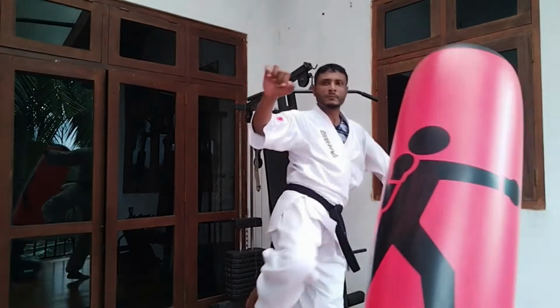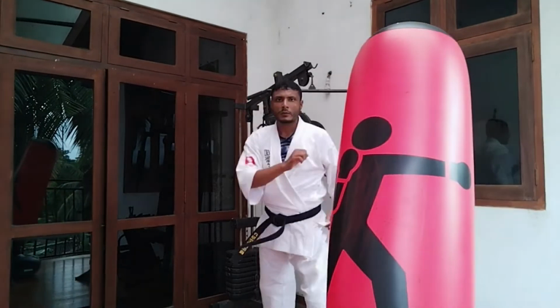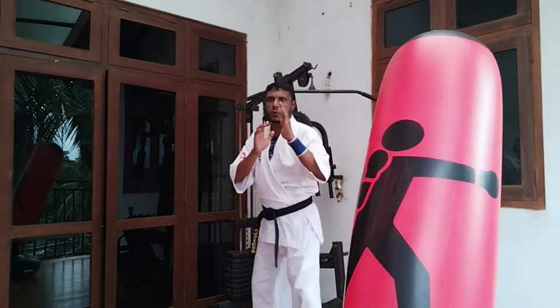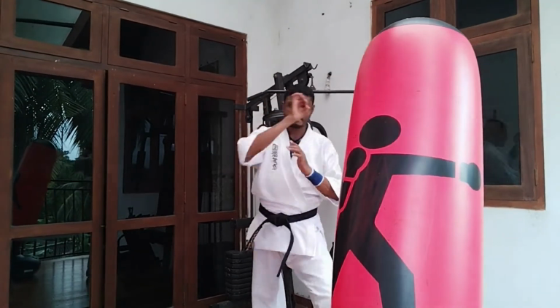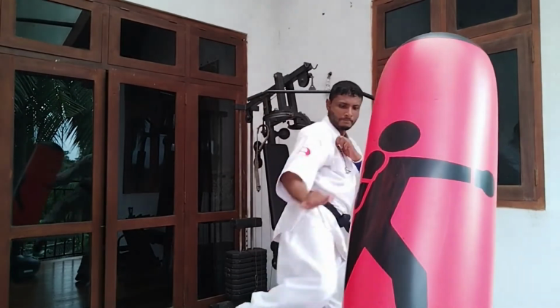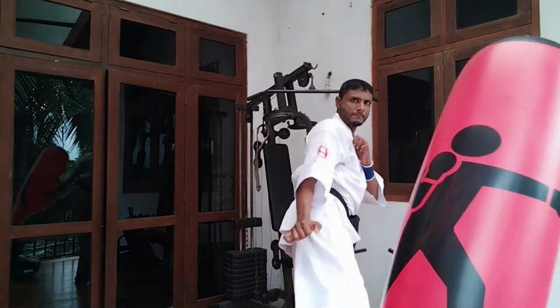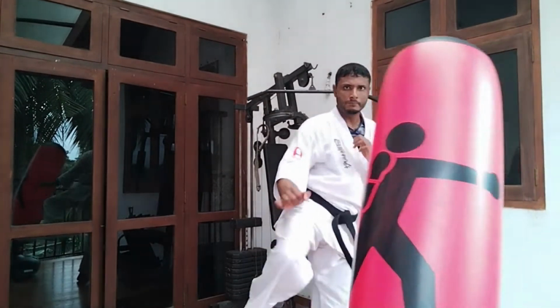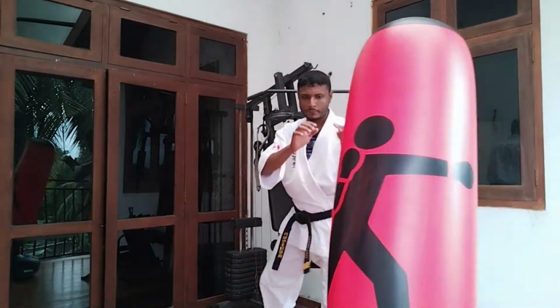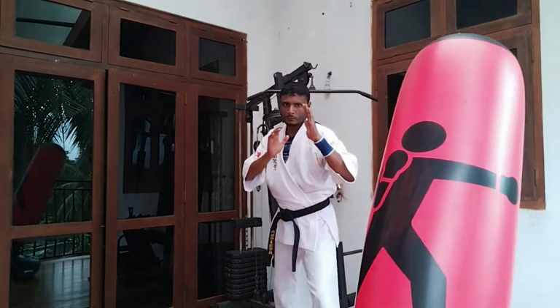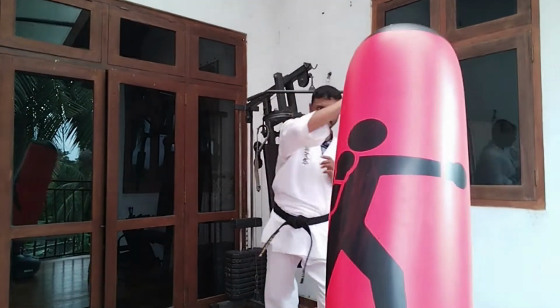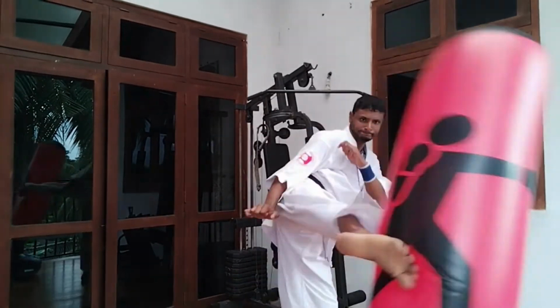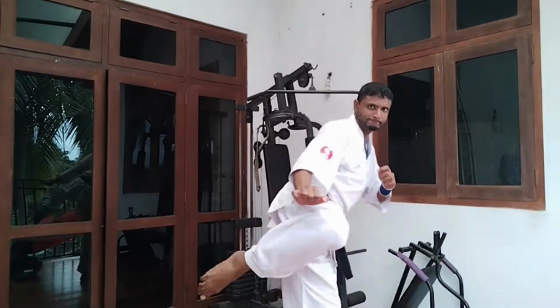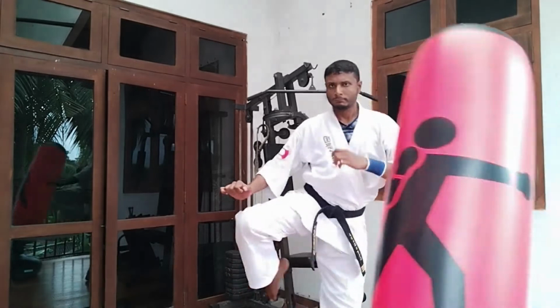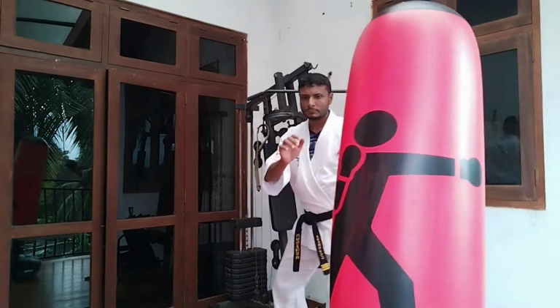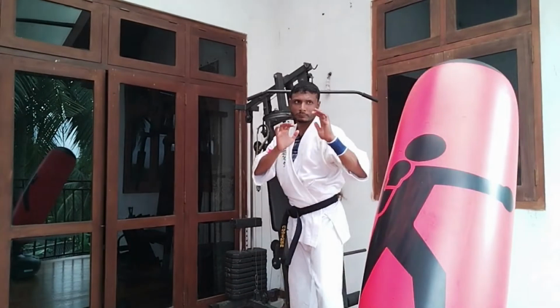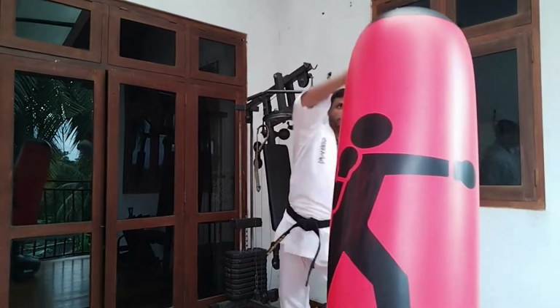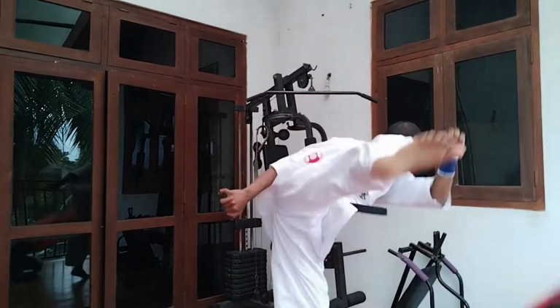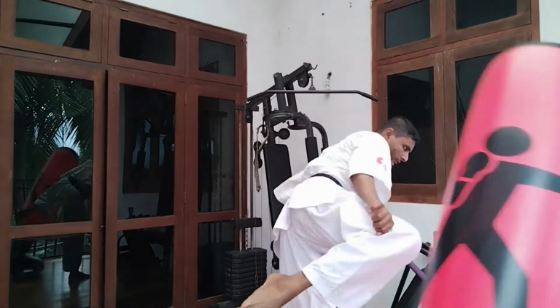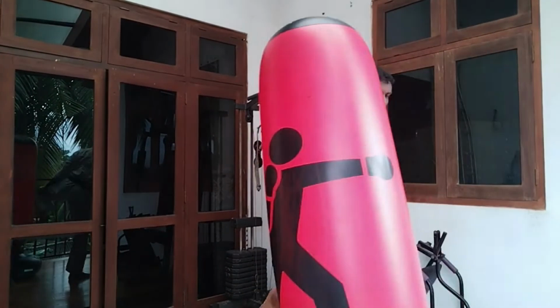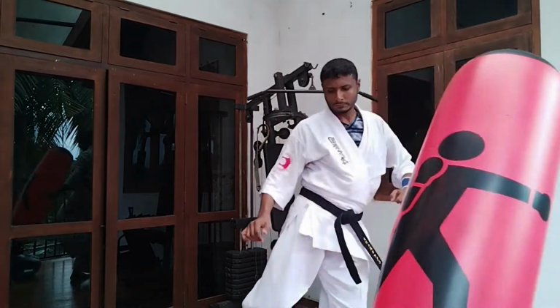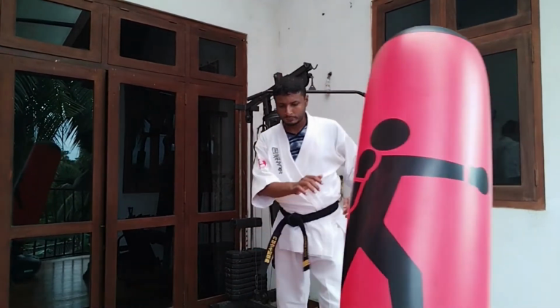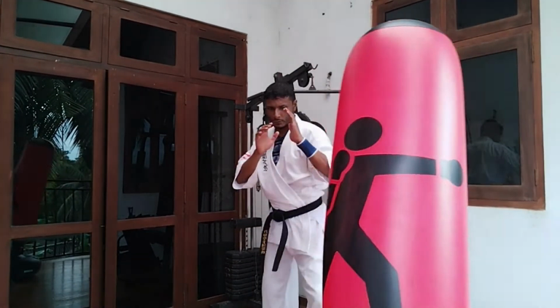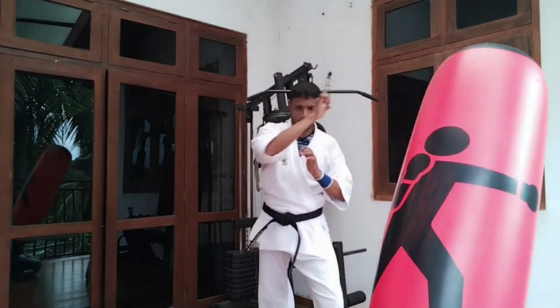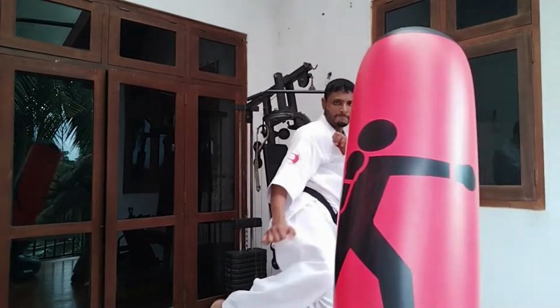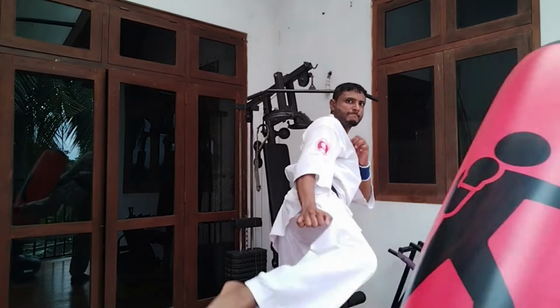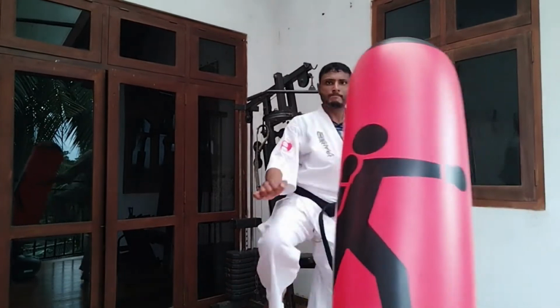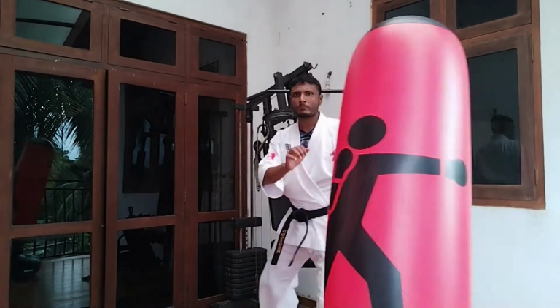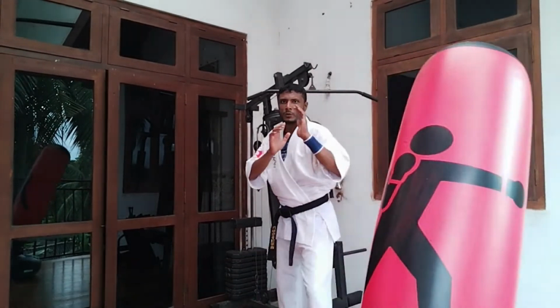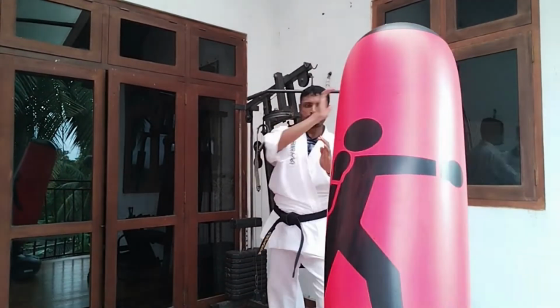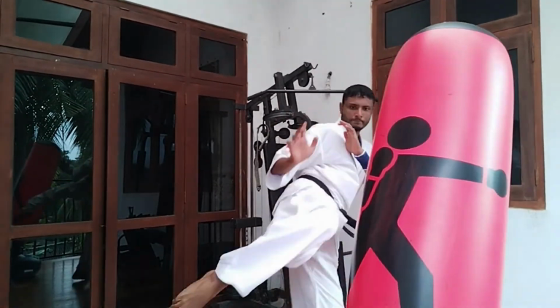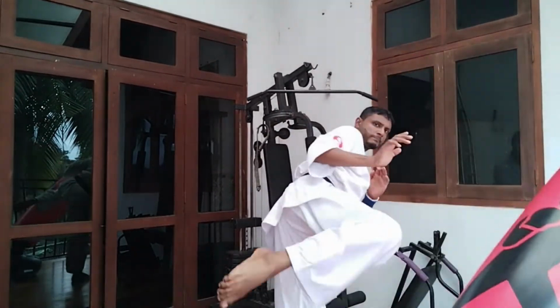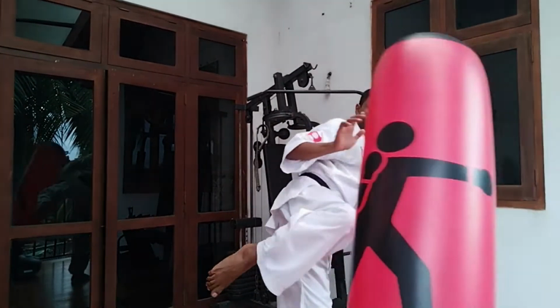In Japanese, the low level kick is known as Gidon Mawashi-giri. The middle level kick is known as Chudon Mawashi-giri. And the high level kick is known as Jodan Mawashi-giri.